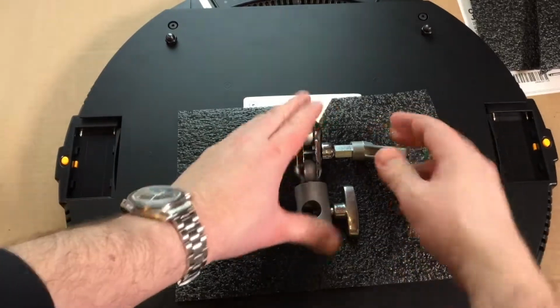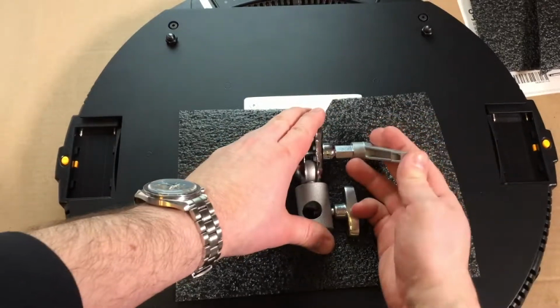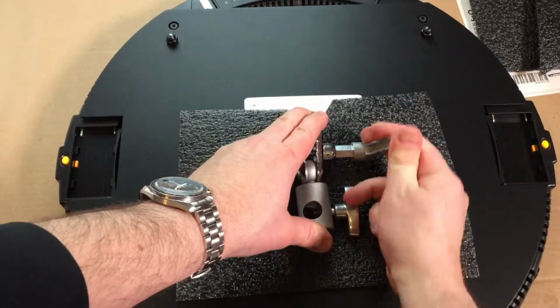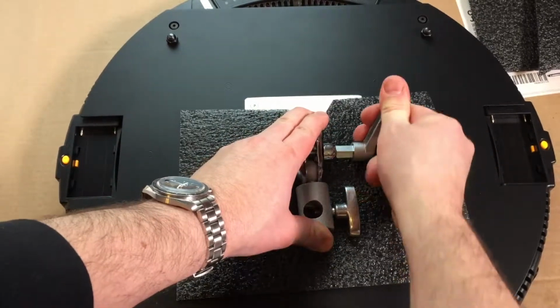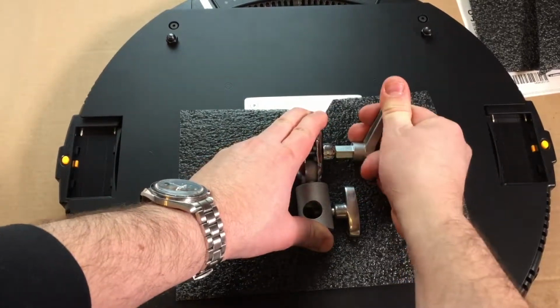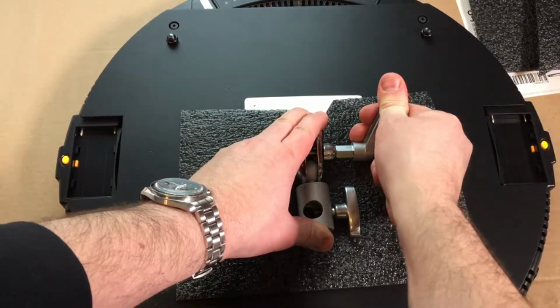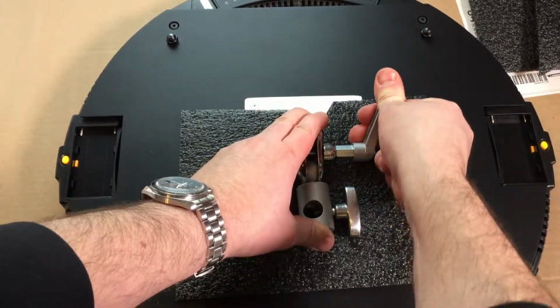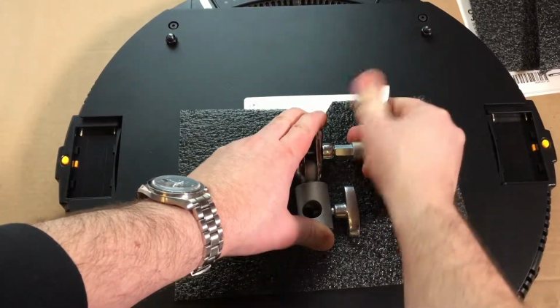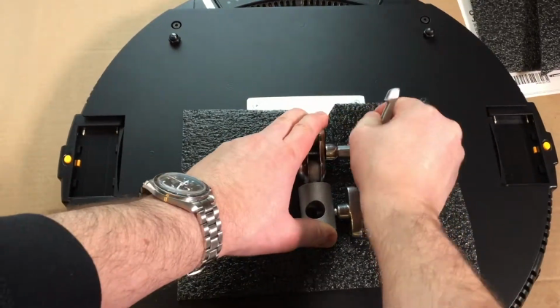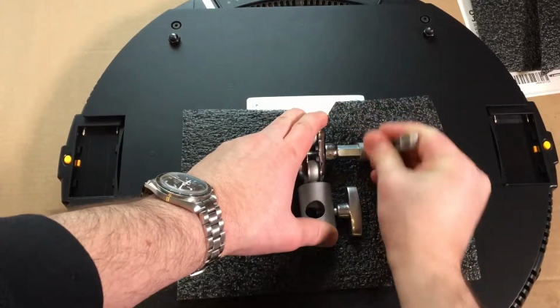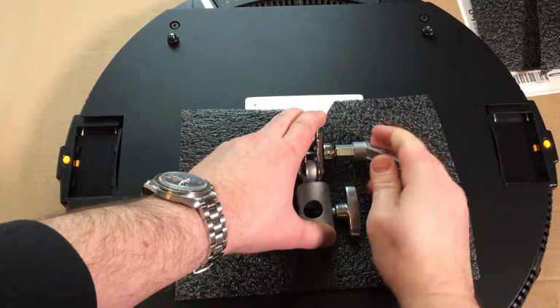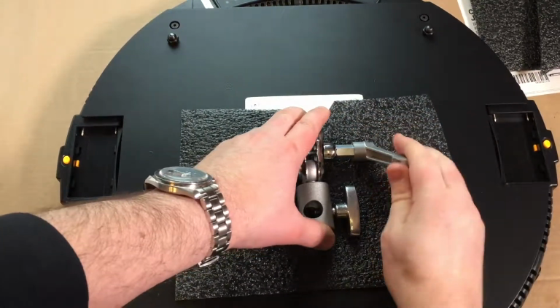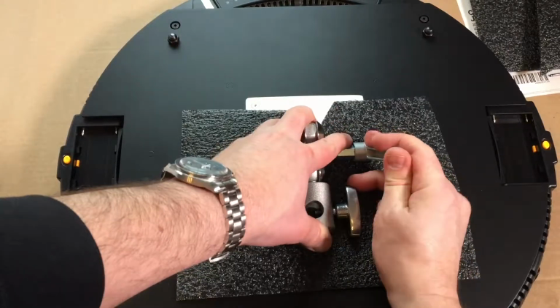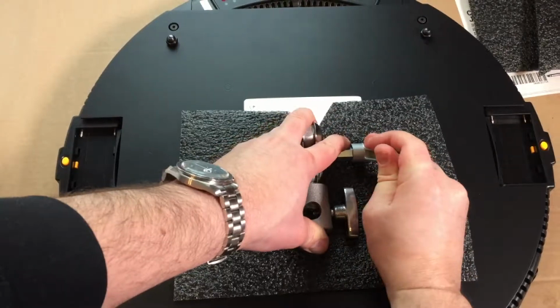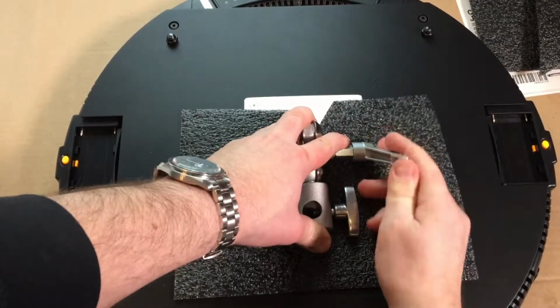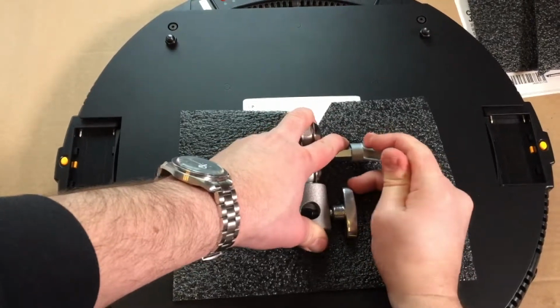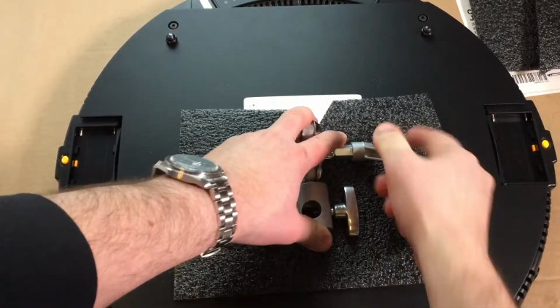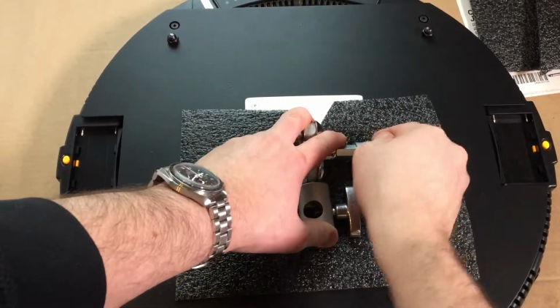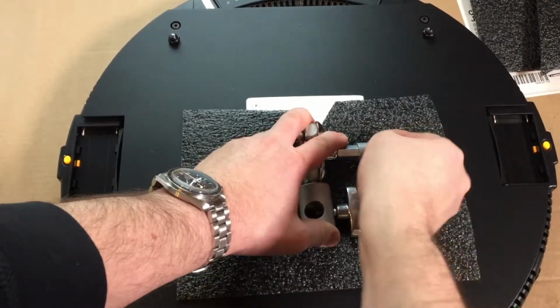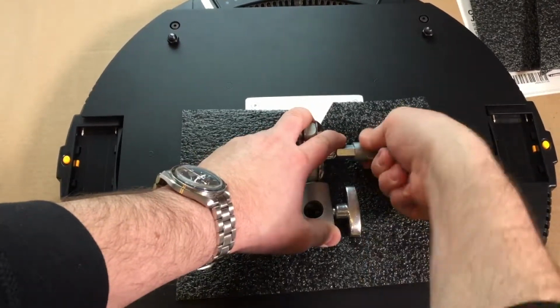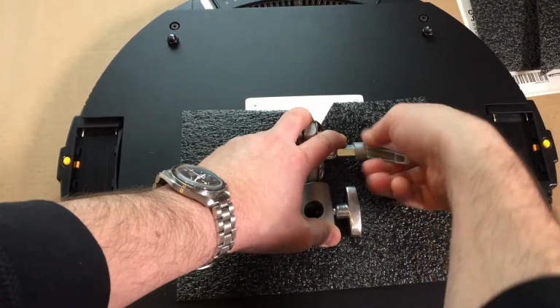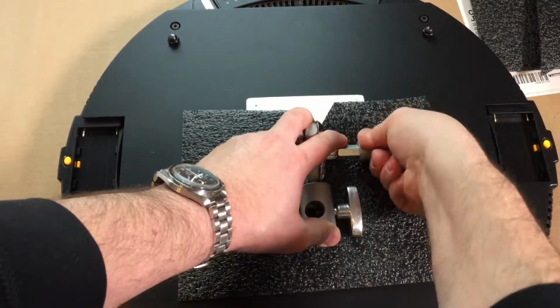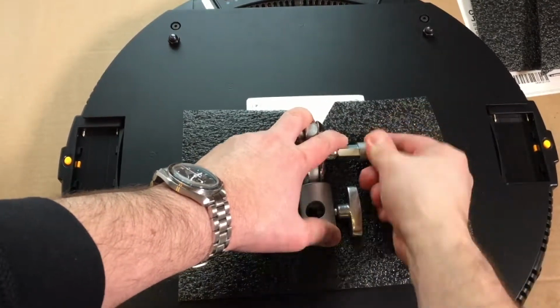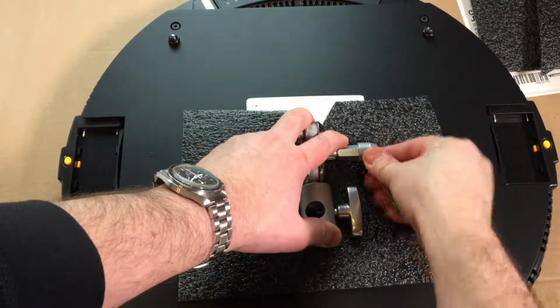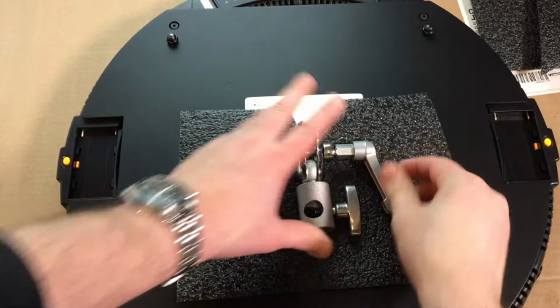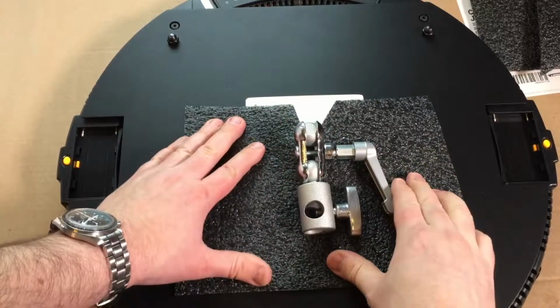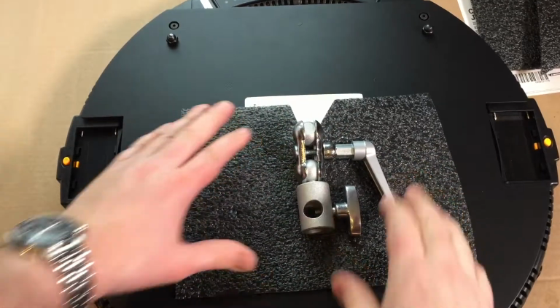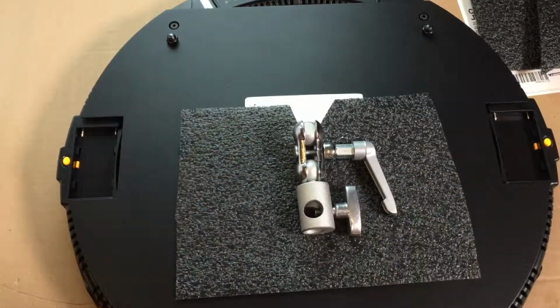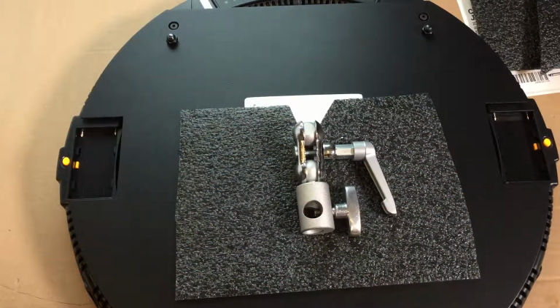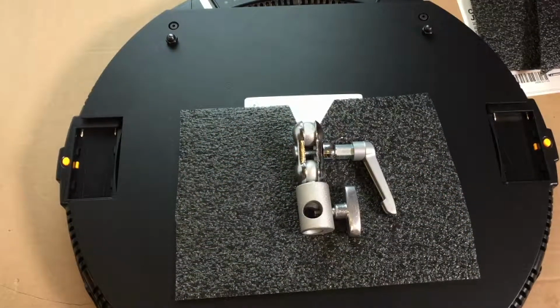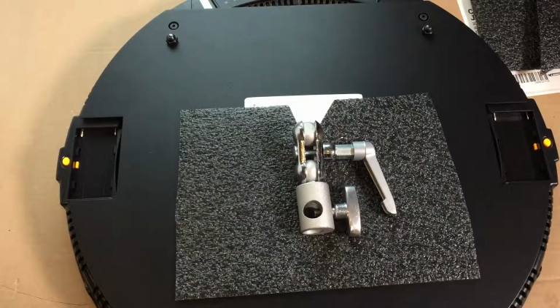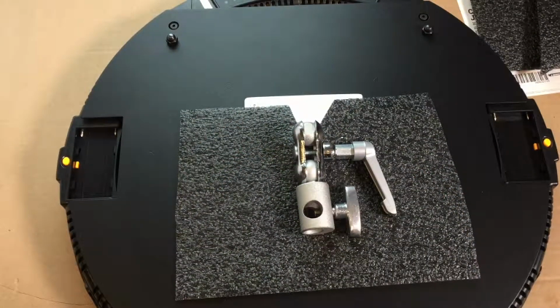Tighten it up — when you need more leverage, pull the handle out to give yourself more leverage. And then when you're ready, pull the handle out and position it so it's down for travel.